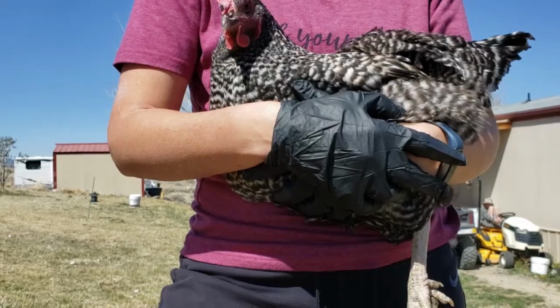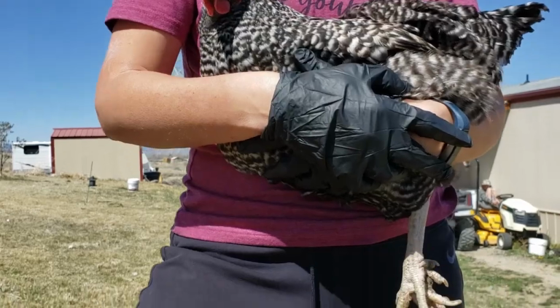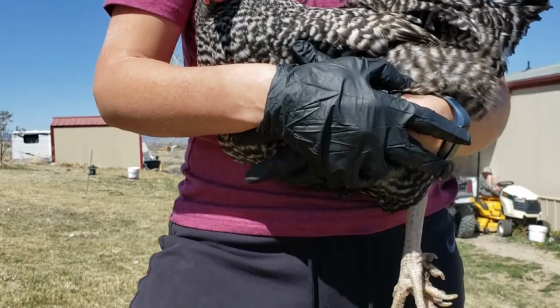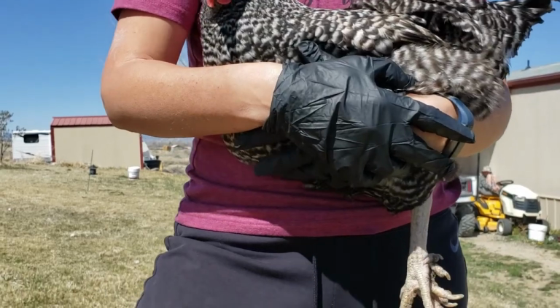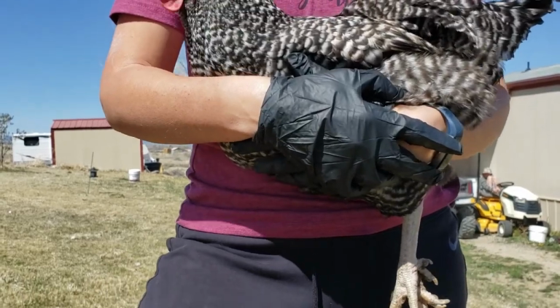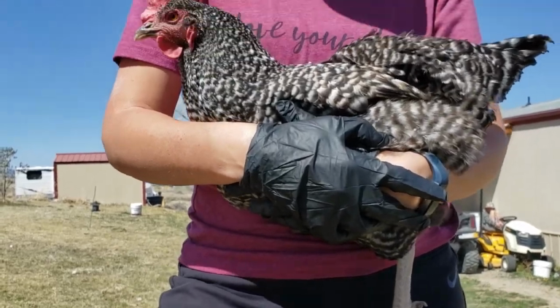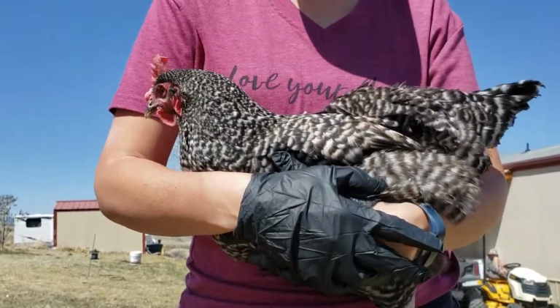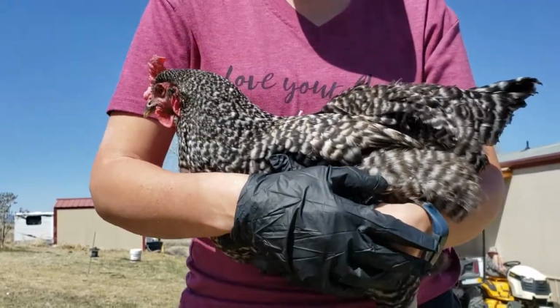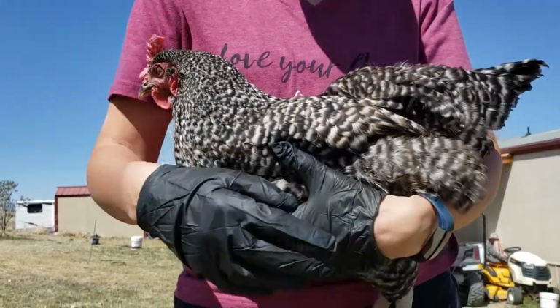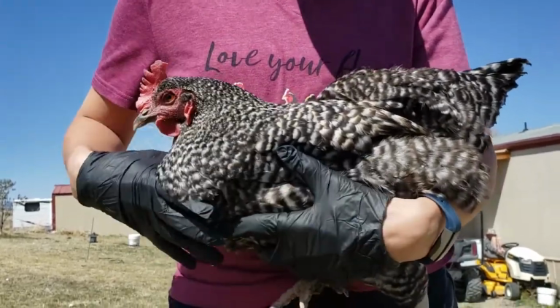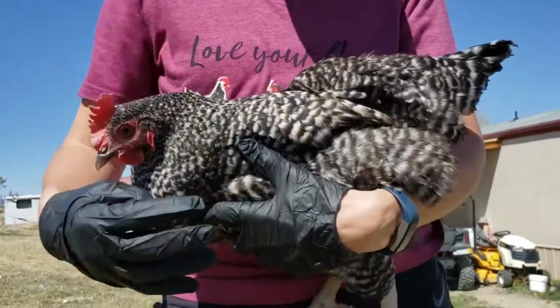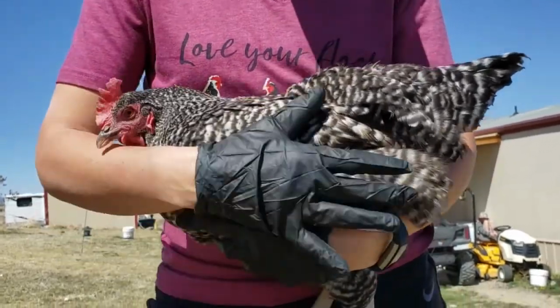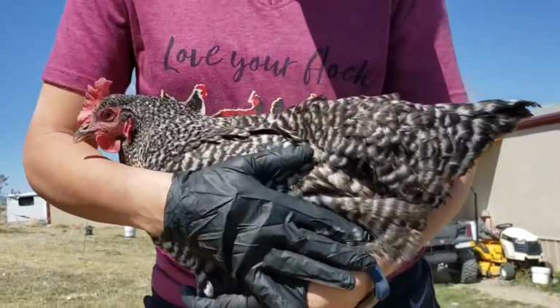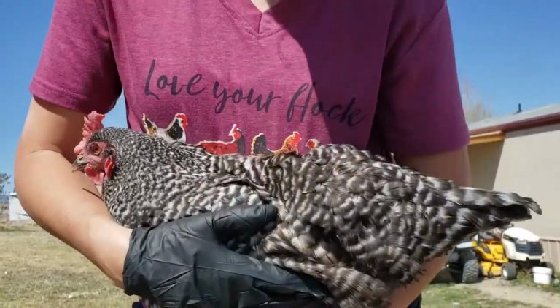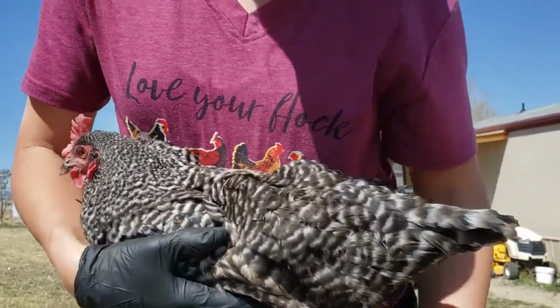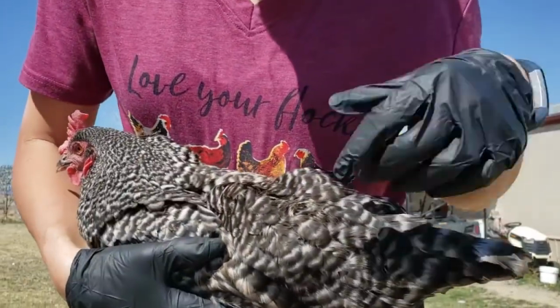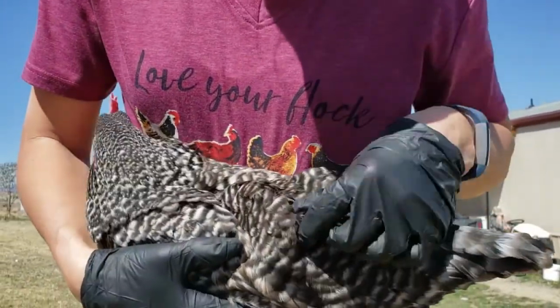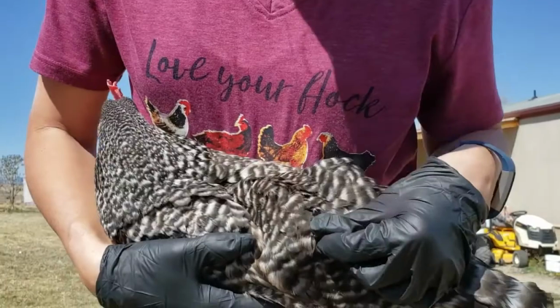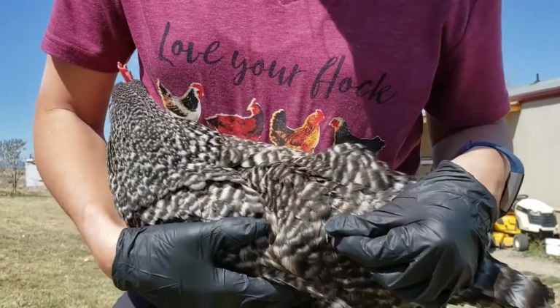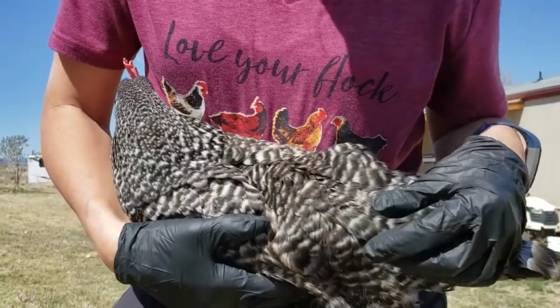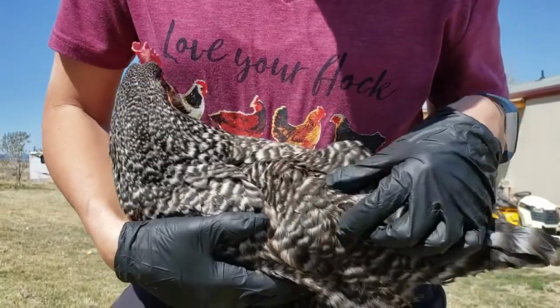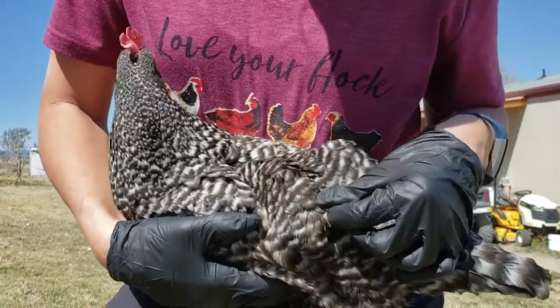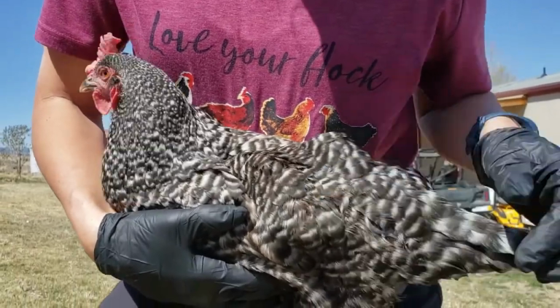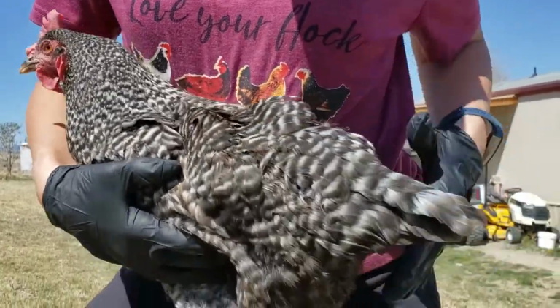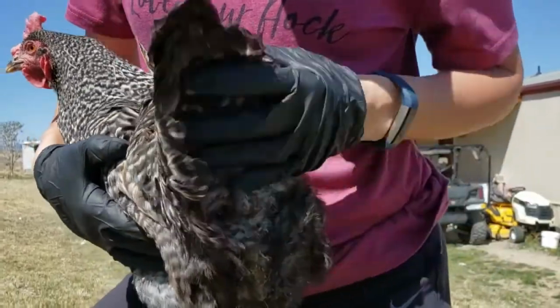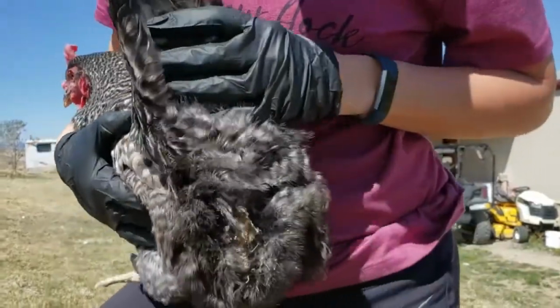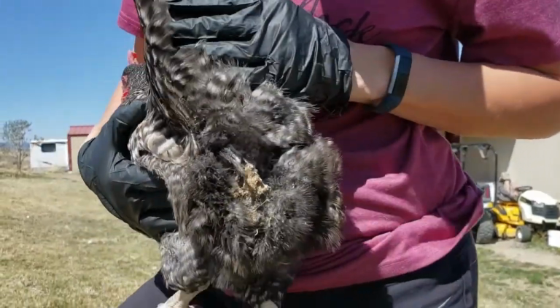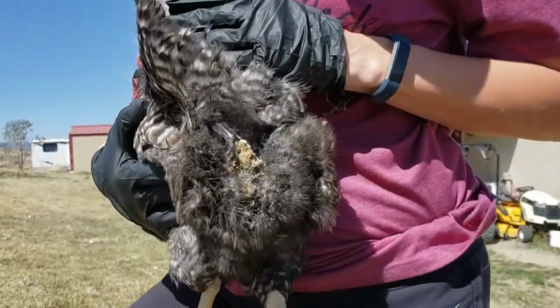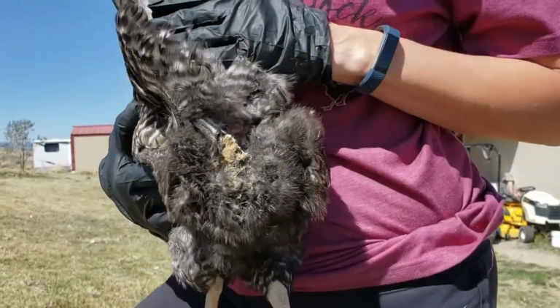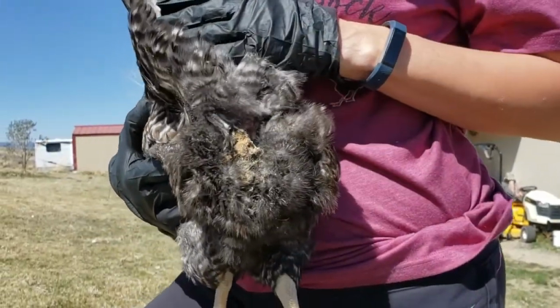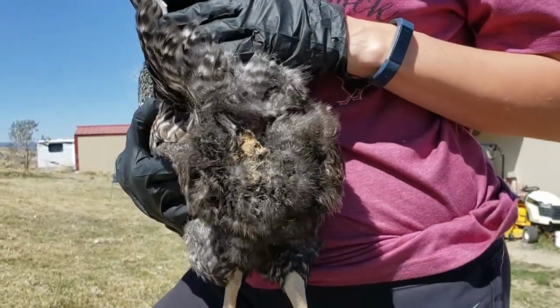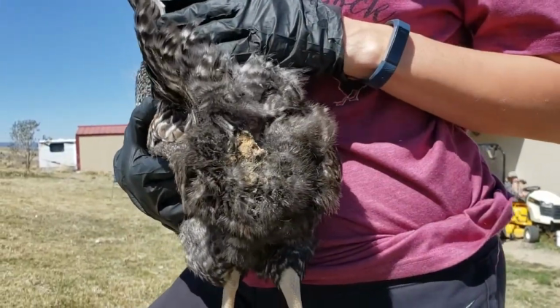Some of the signs that your chicken might have lice are feather damage, which some of them will have quite a bit, and also sometimes they have a poopy butt like this hen.